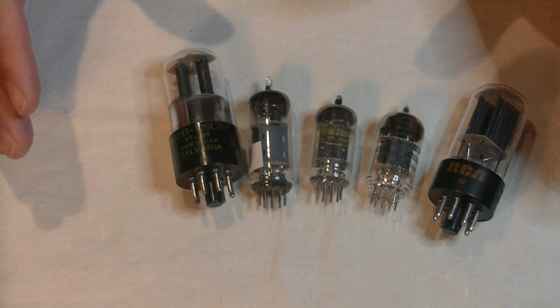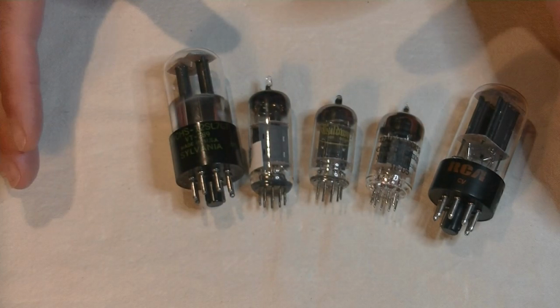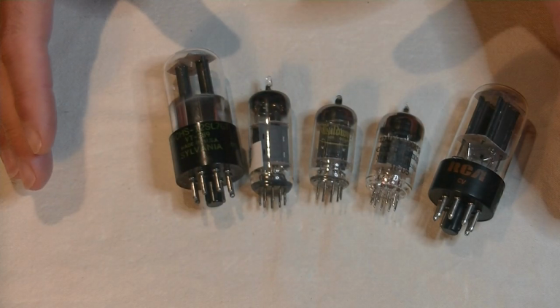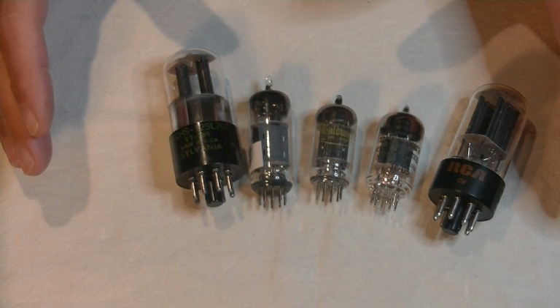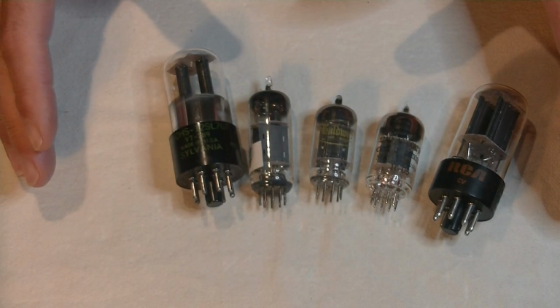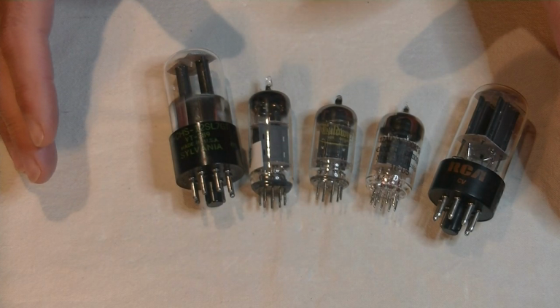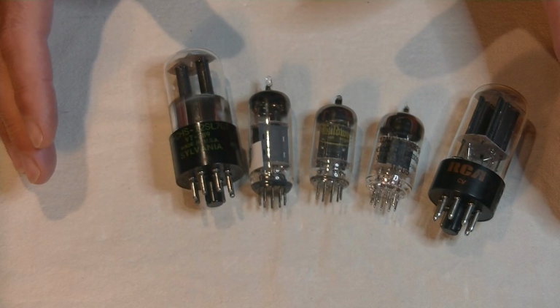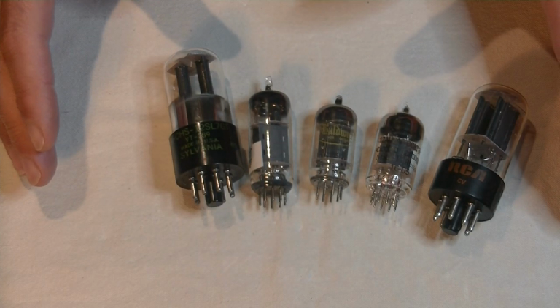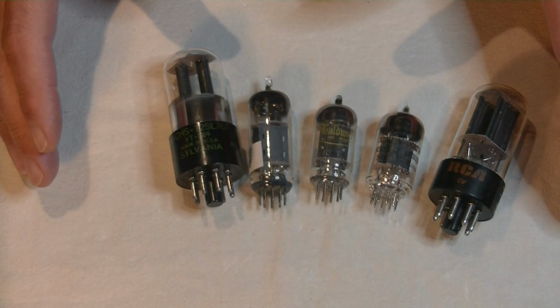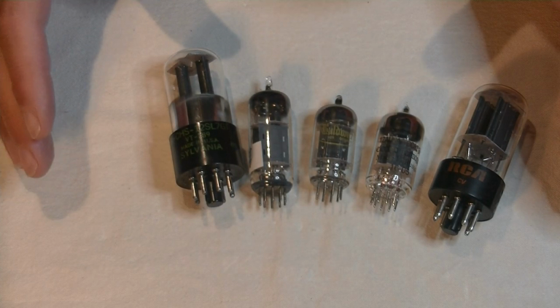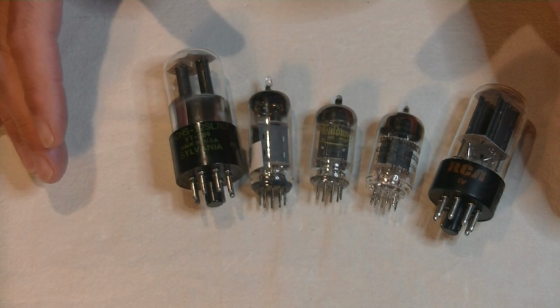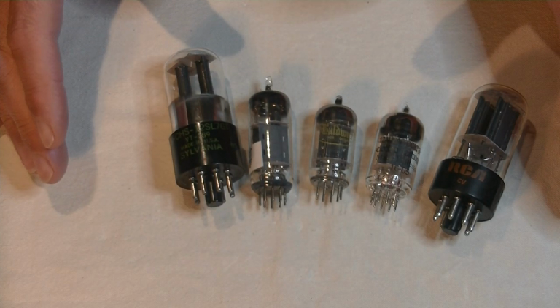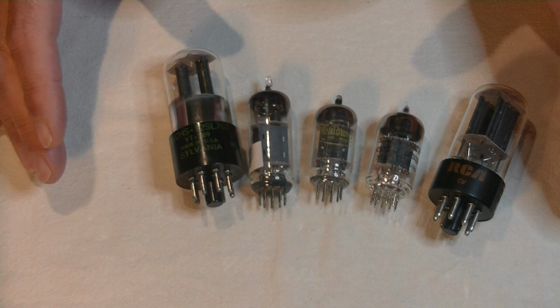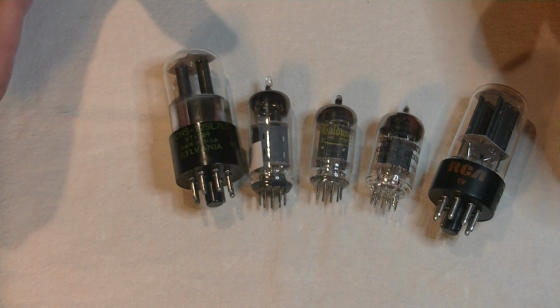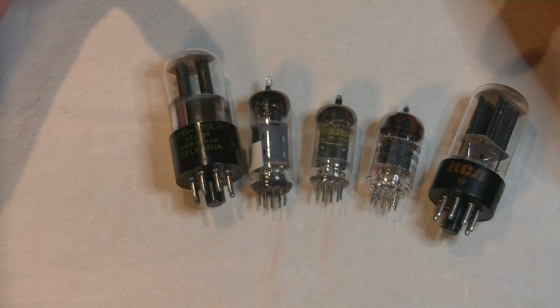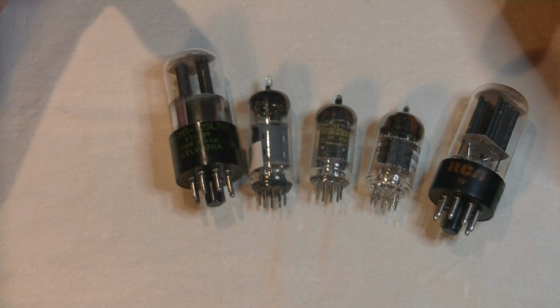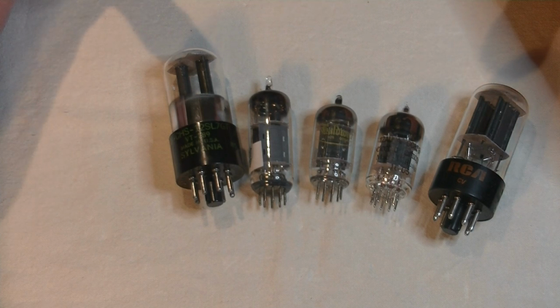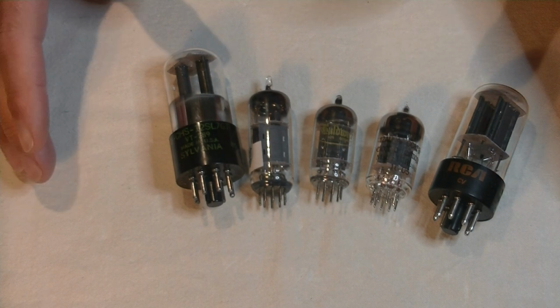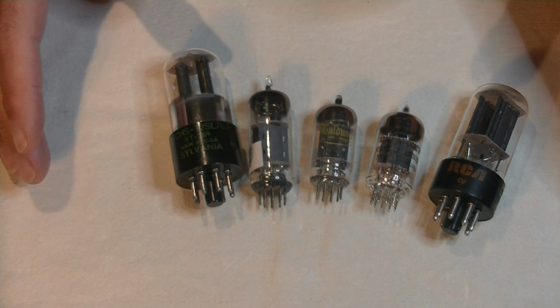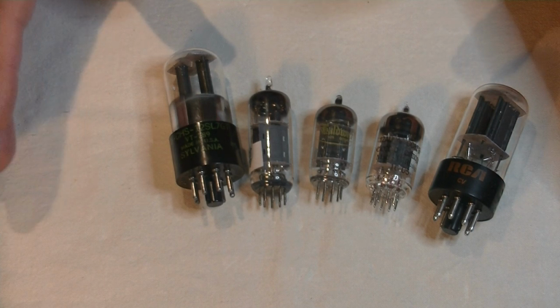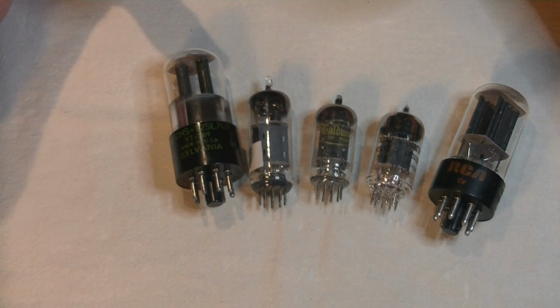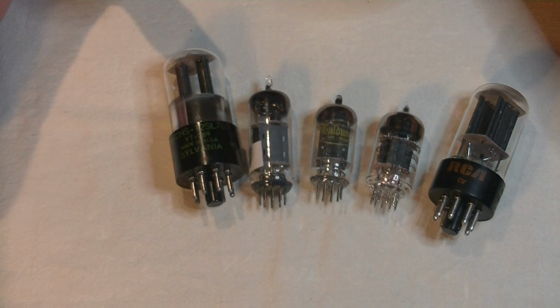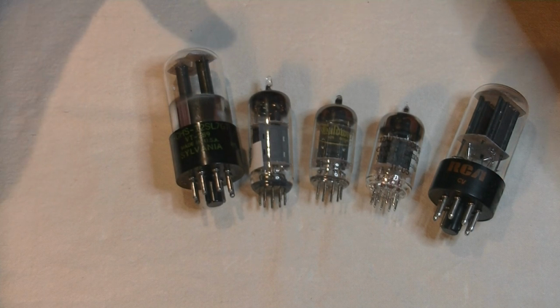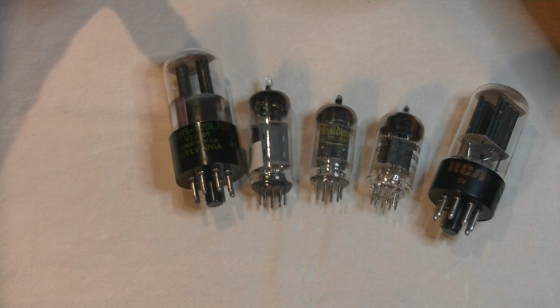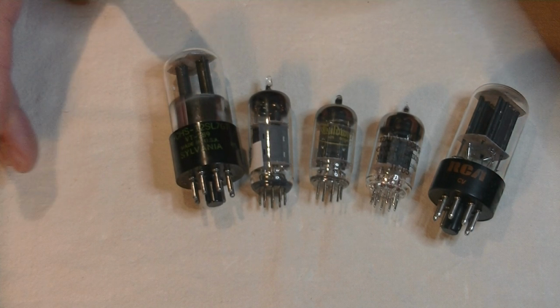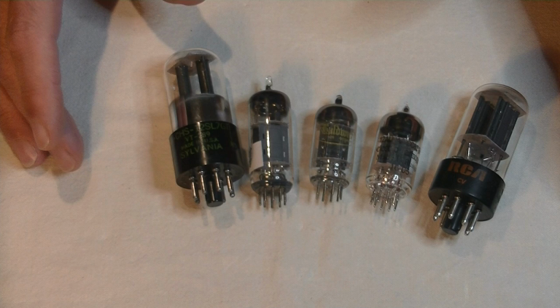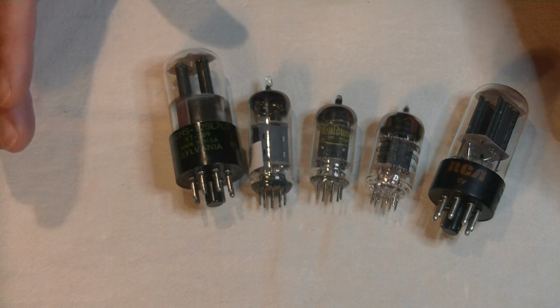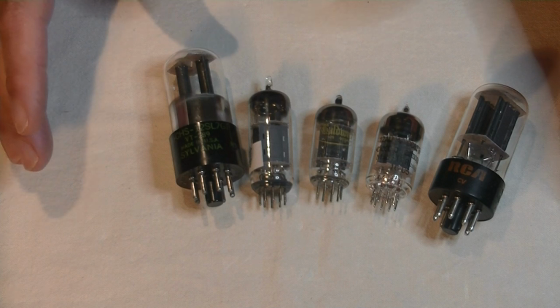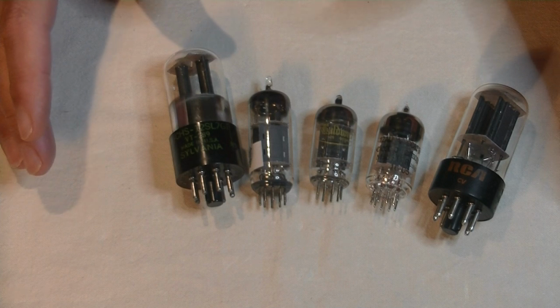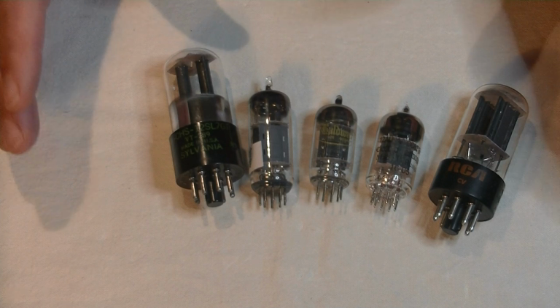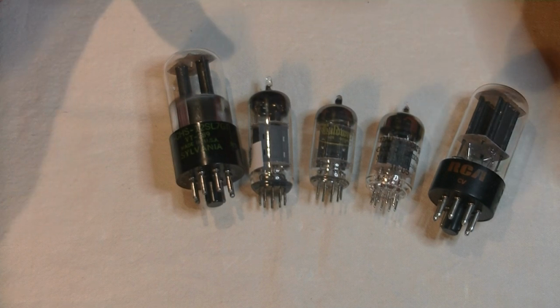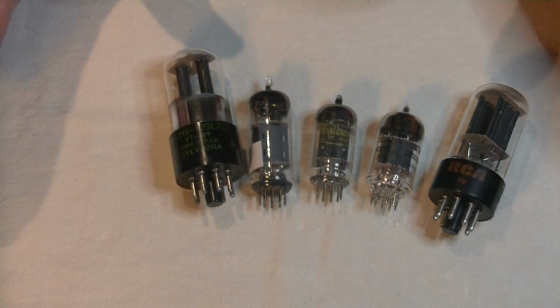Hey everyone, it's Jim from Valves and More, an online vintage tube store. And today, in Tube Lab number 9, I'm going to show you how to find affordable tubes.